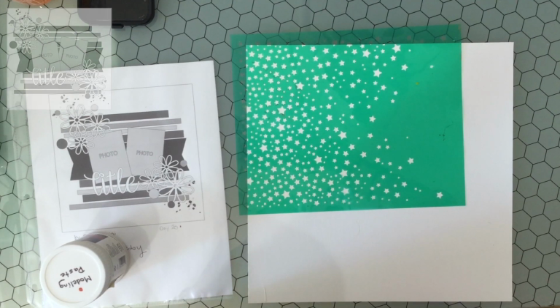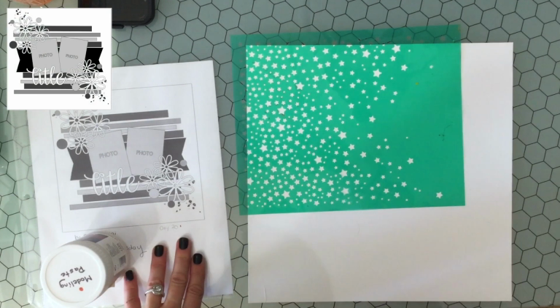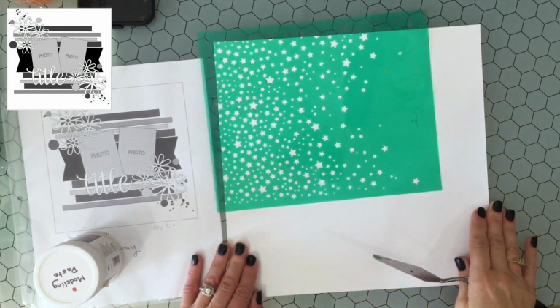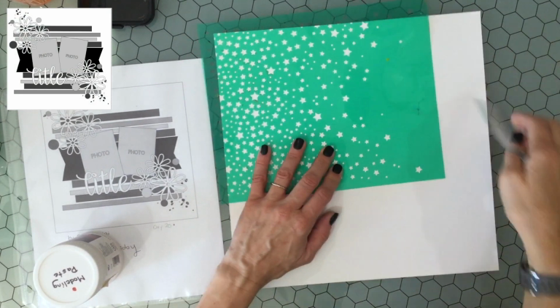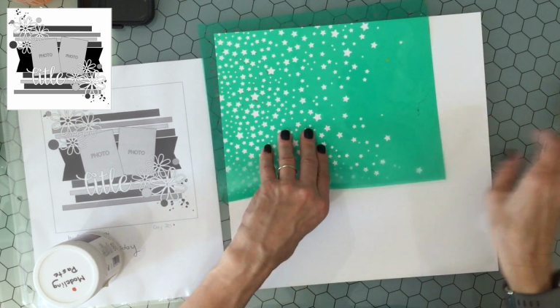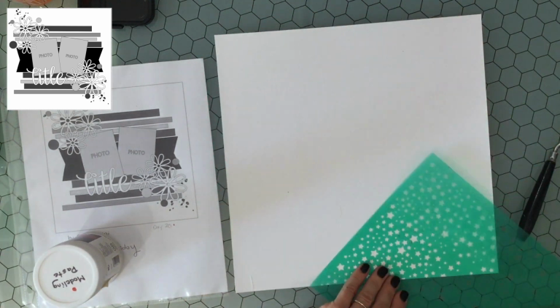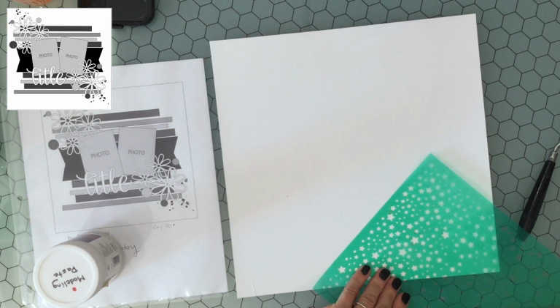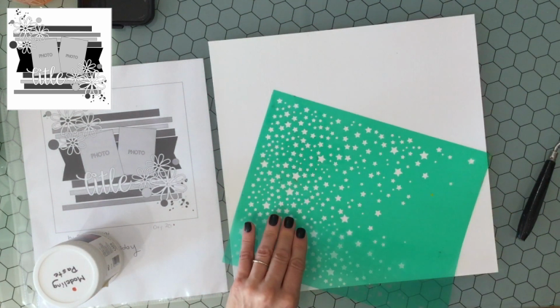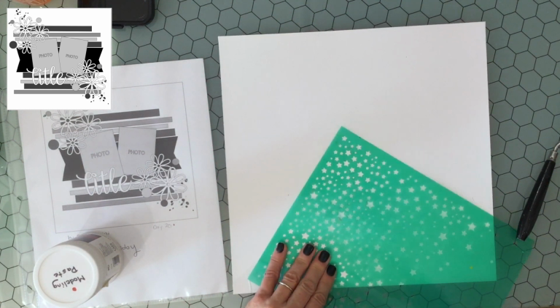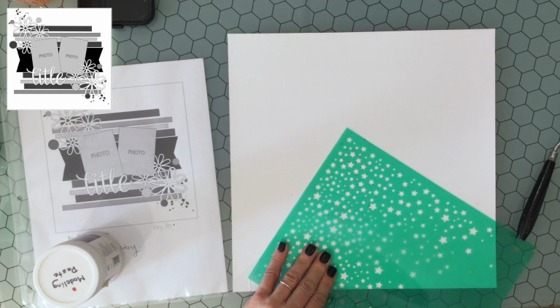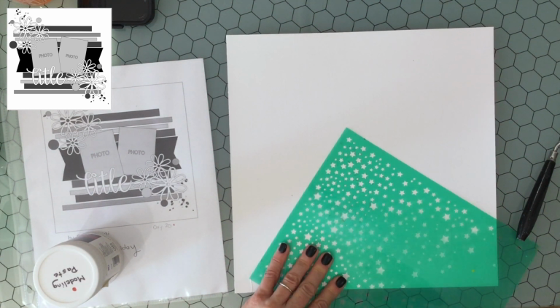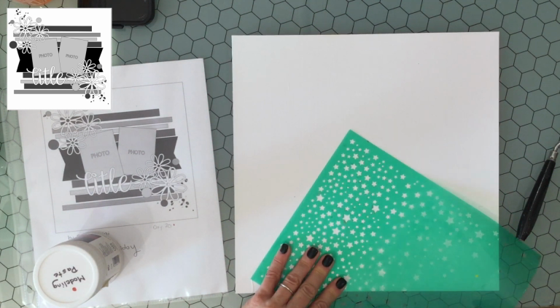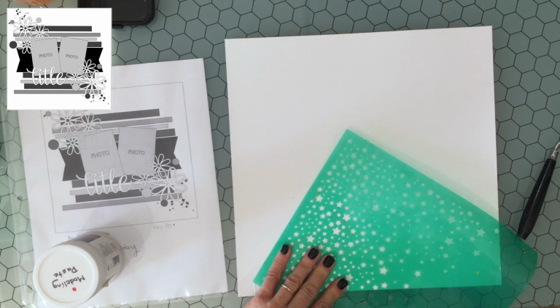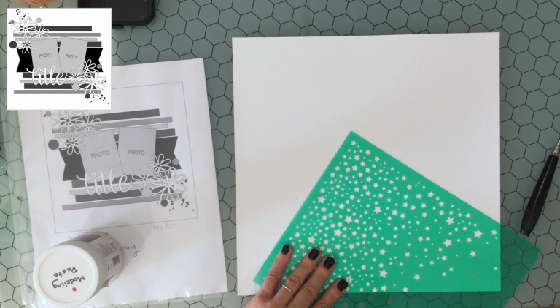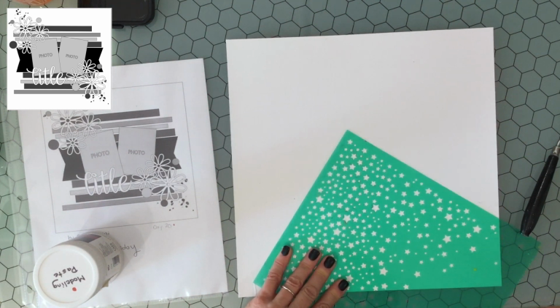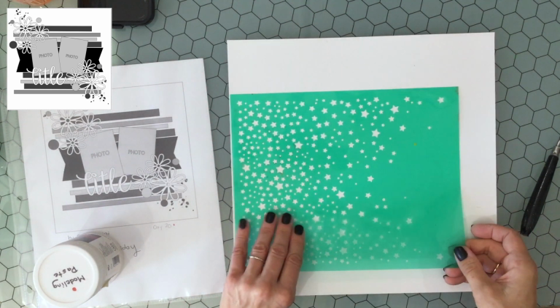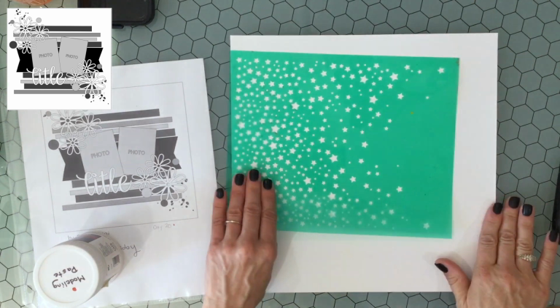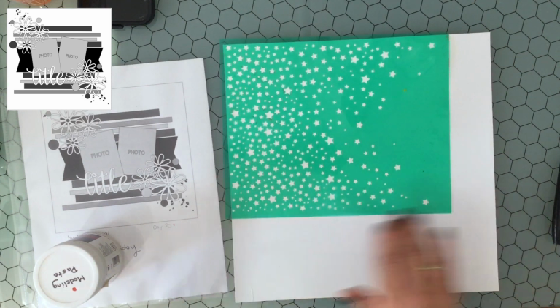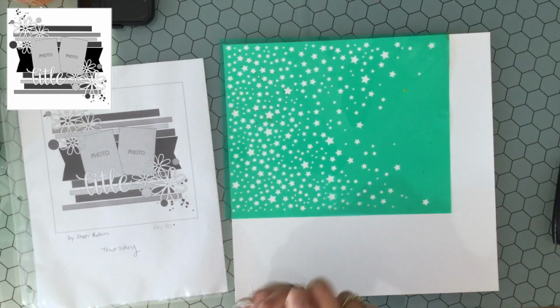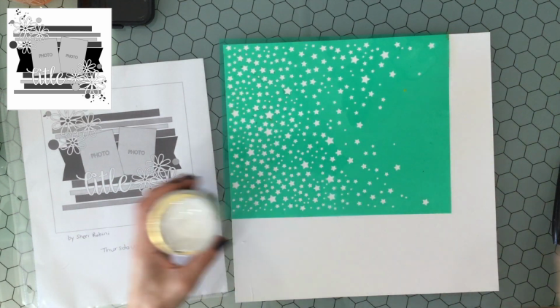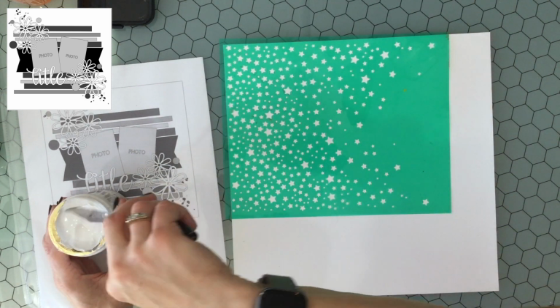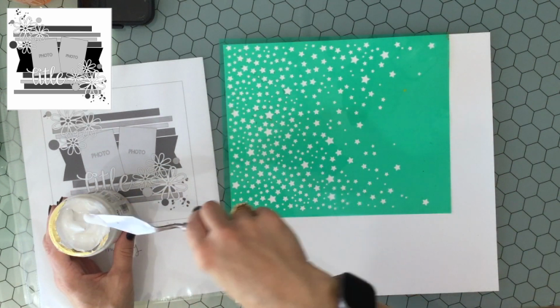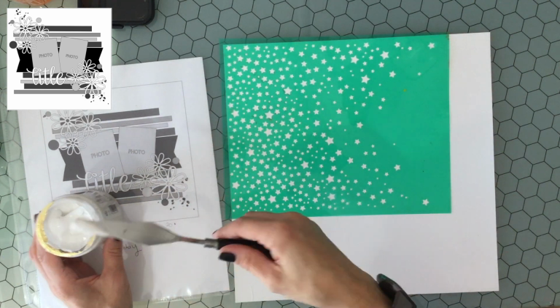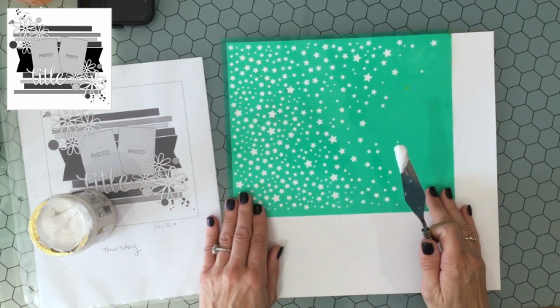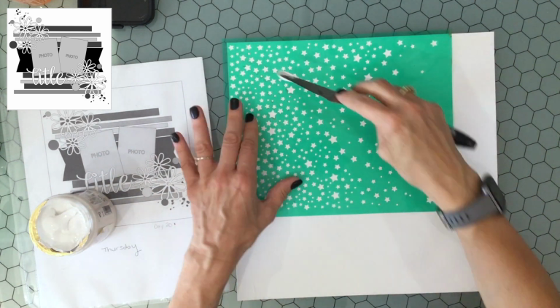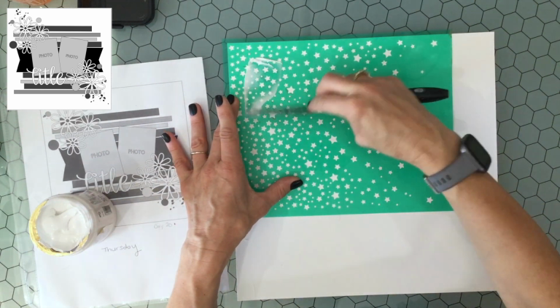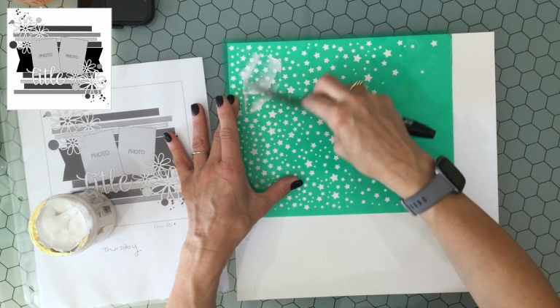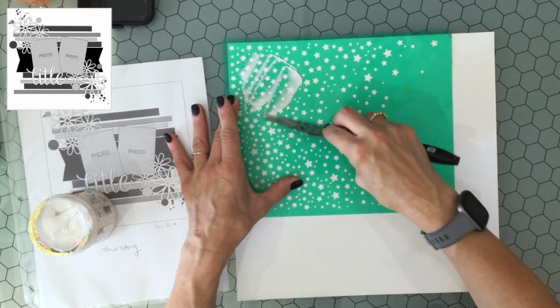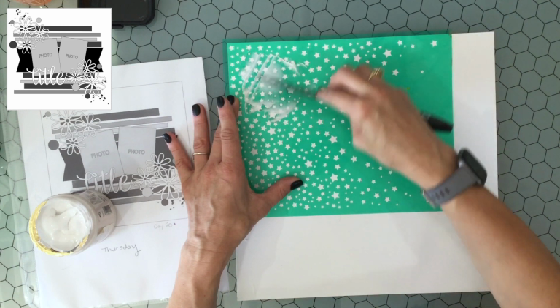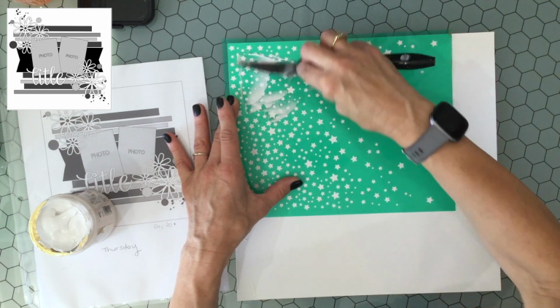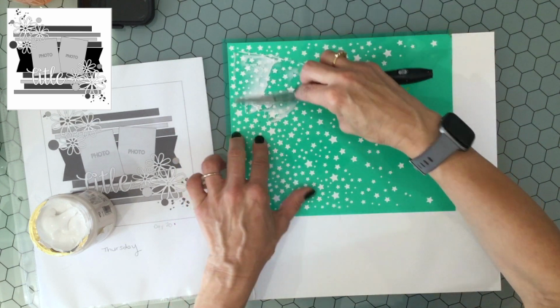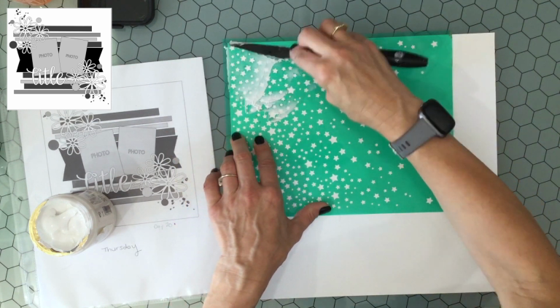Hi everybody, this is Laura, City Scrapper. Thank you so much for joining me on my channel today. Today I have a layout that I made for Mixed Media Mayhem. It's also for Christy's Beautiful Life, 30 Days of Sketches, Day 20.